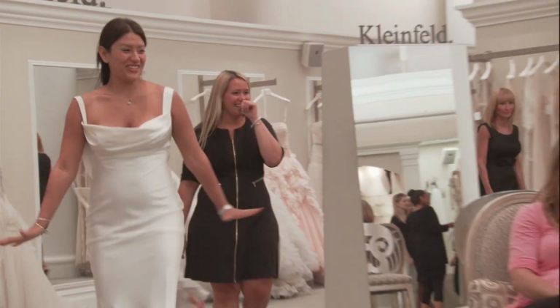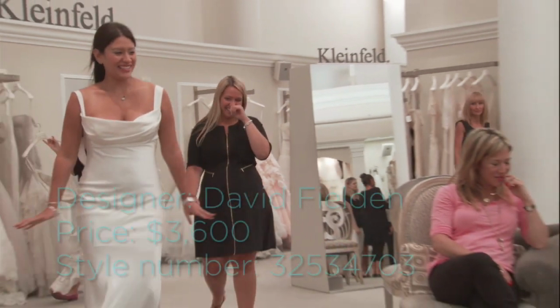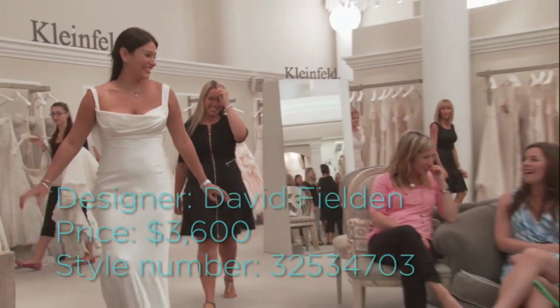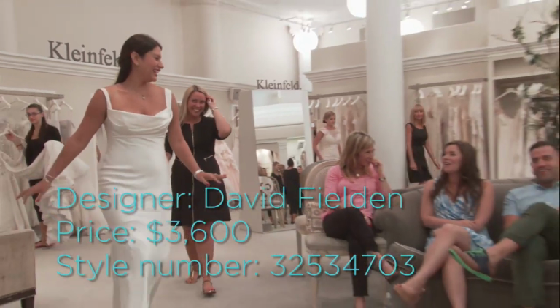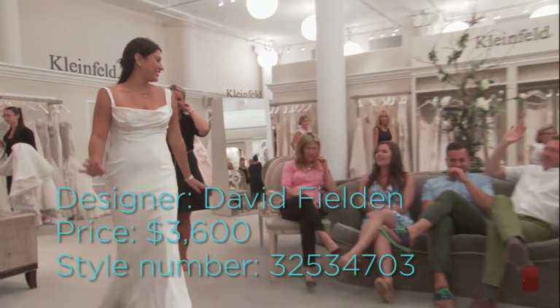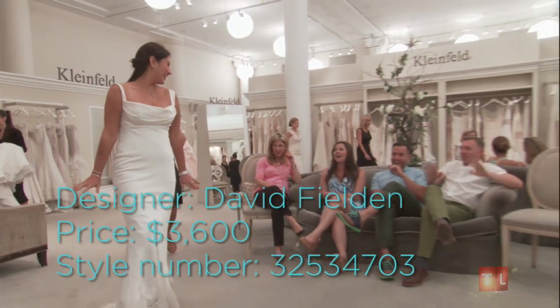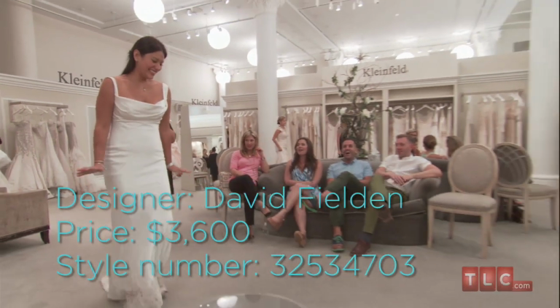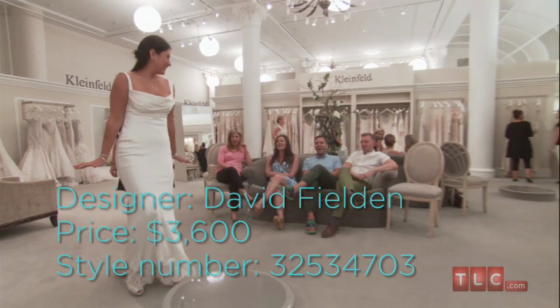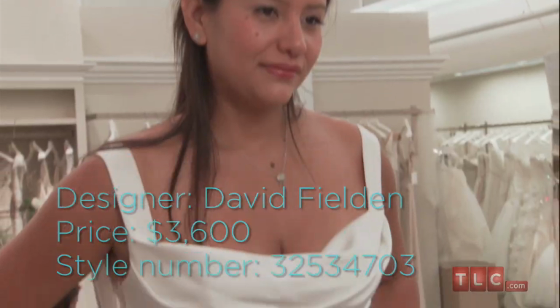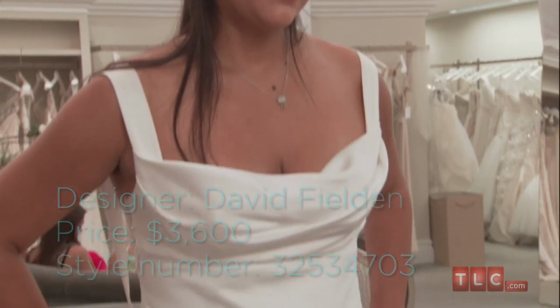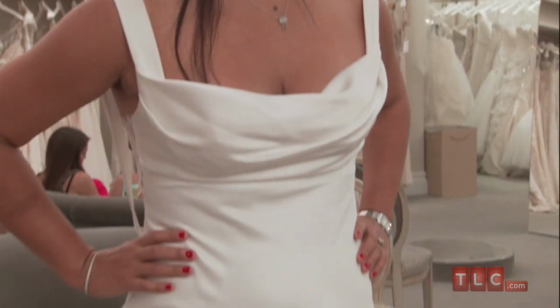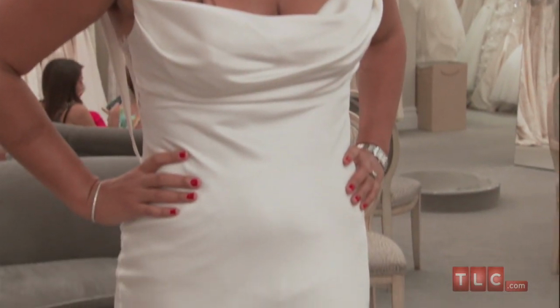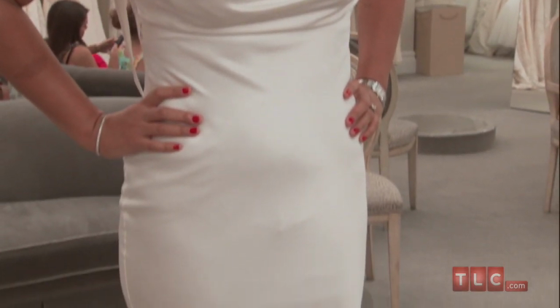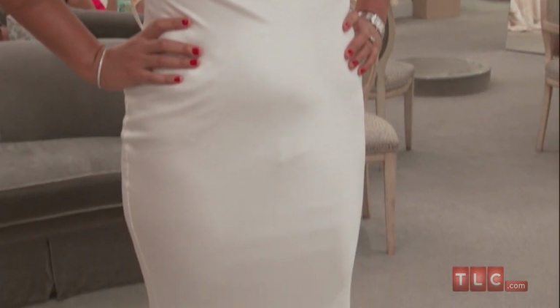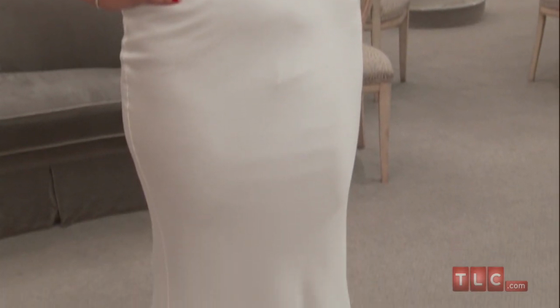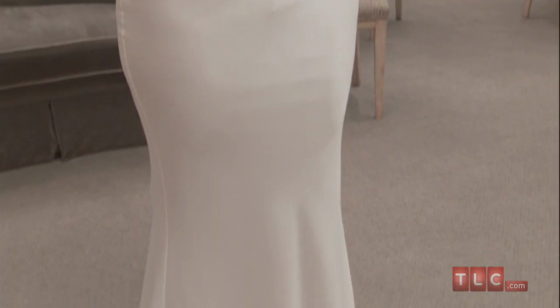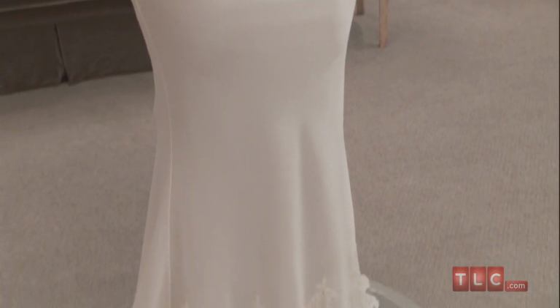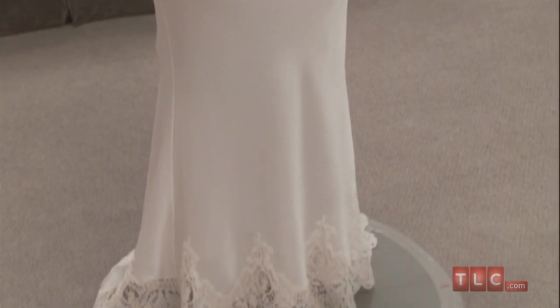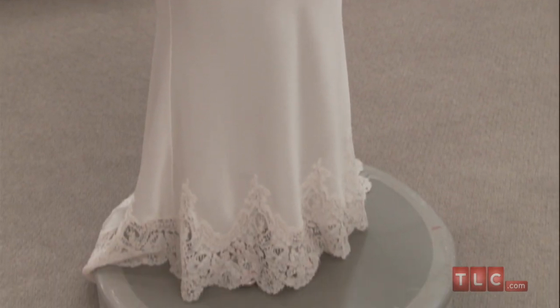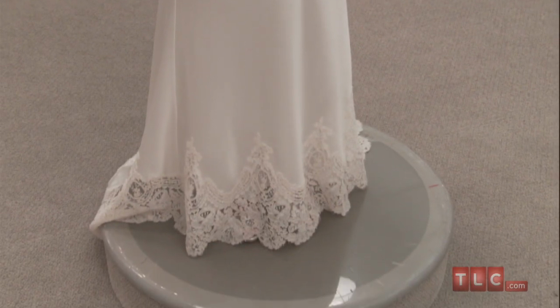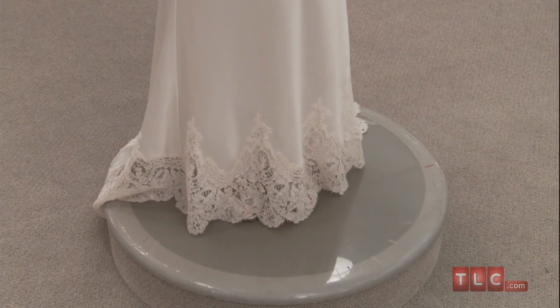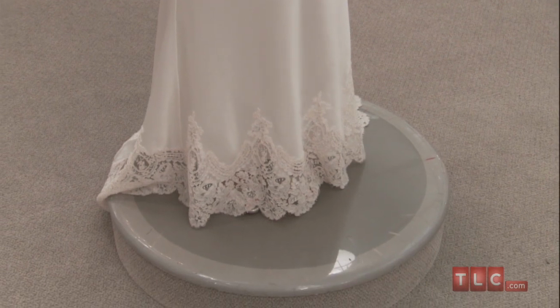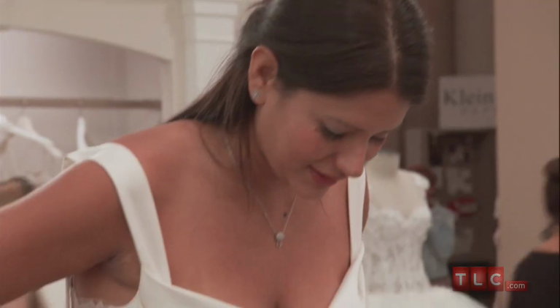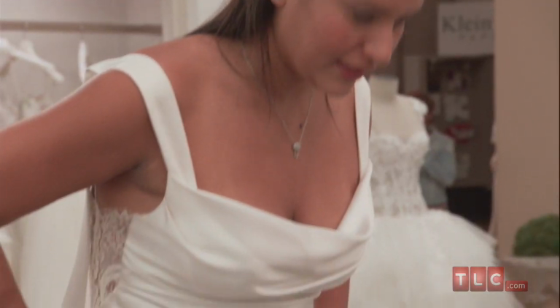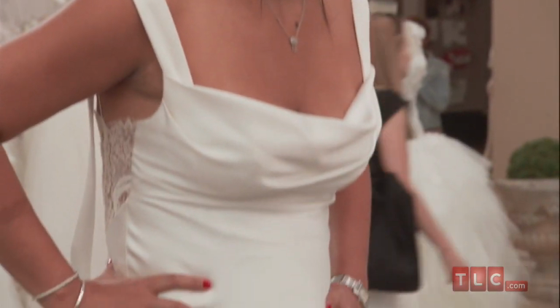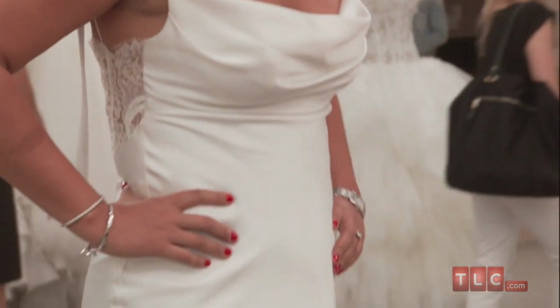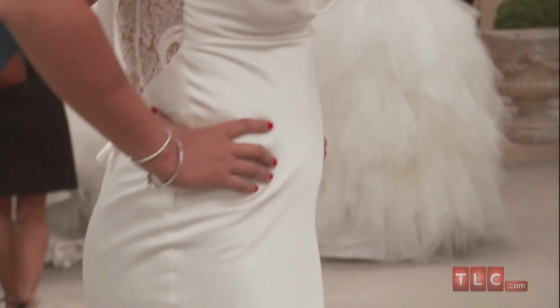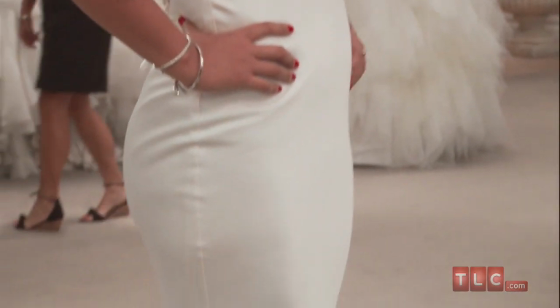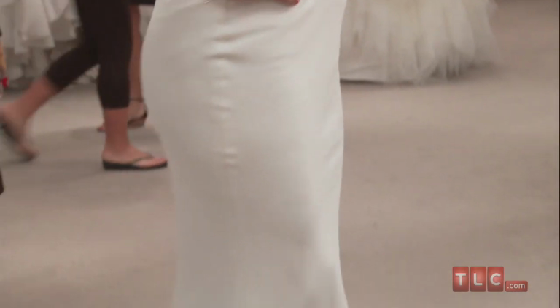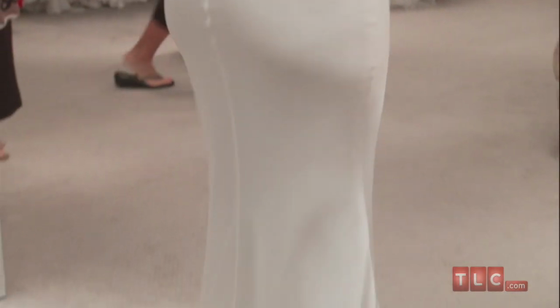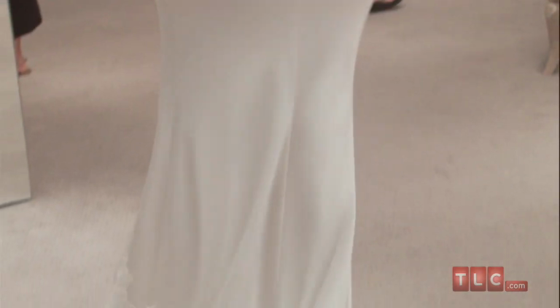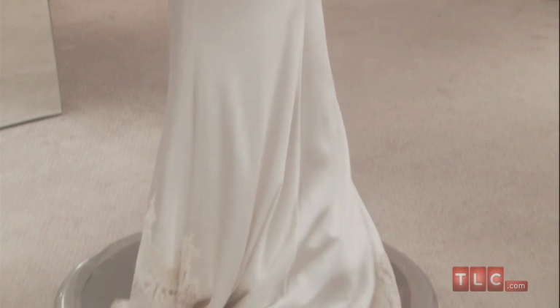This $3,600 David Felden gown is a satin stunner — not for just any bride. The satin sheath leaves very little to the imagination. The luminous and lightweight fabric skims over every curve.